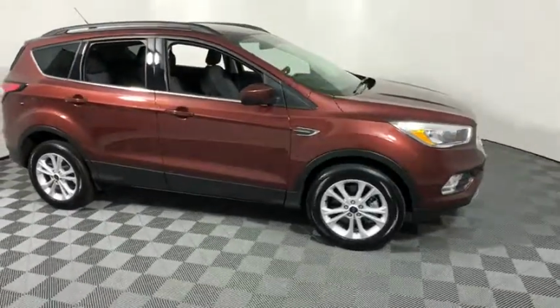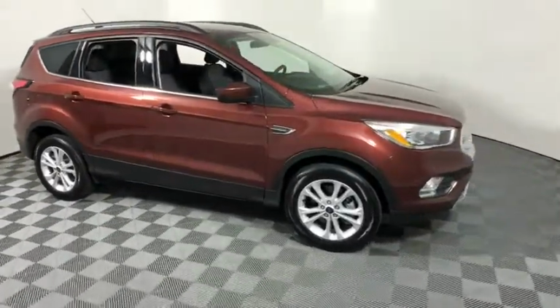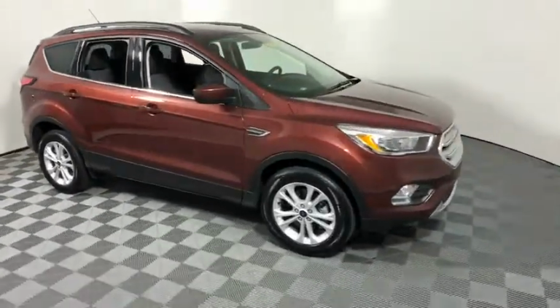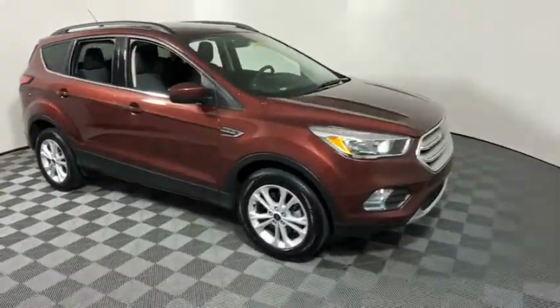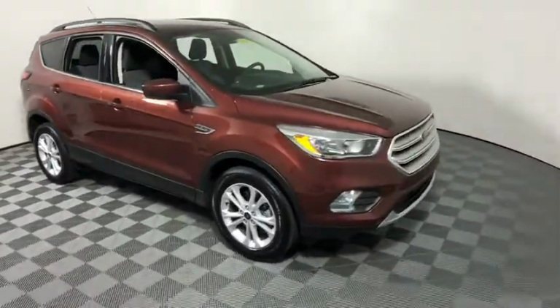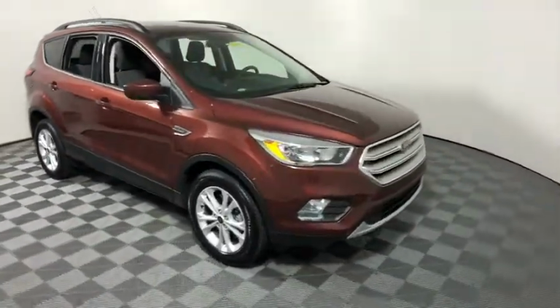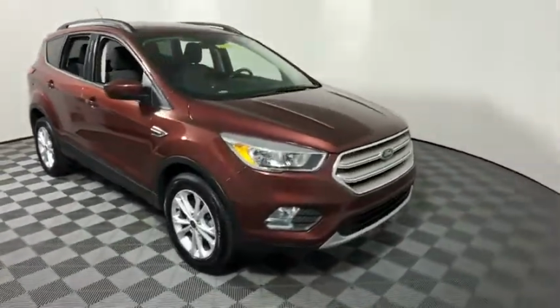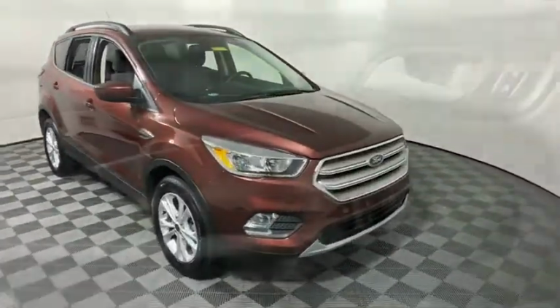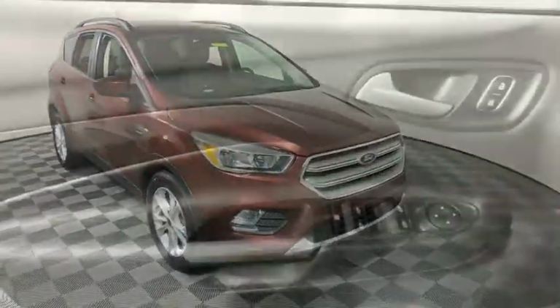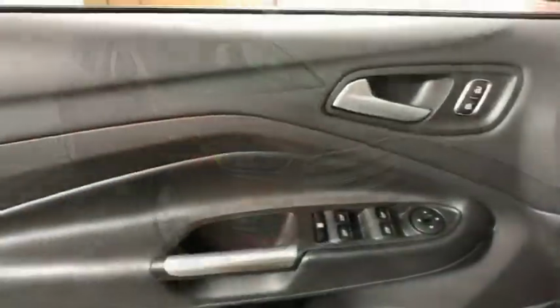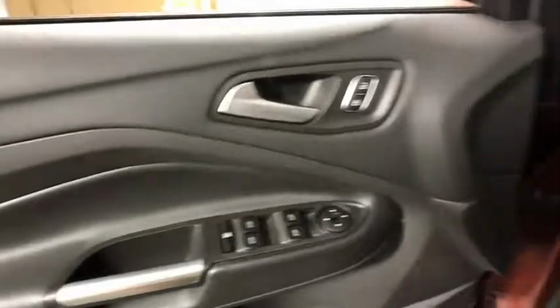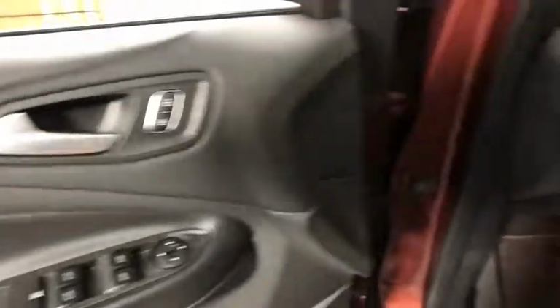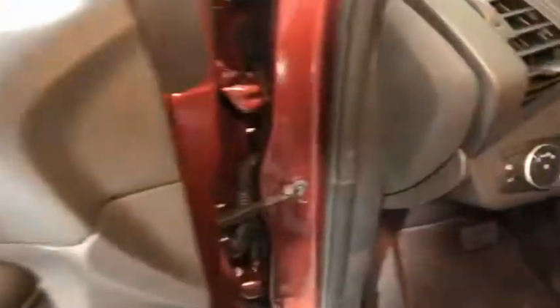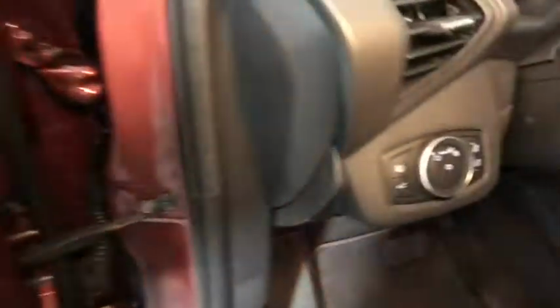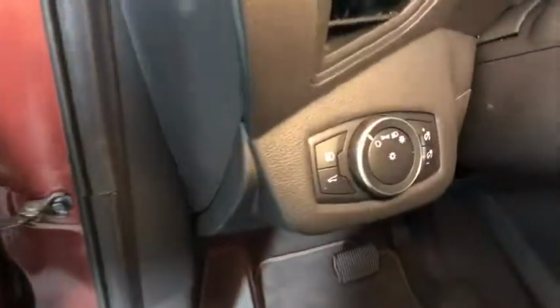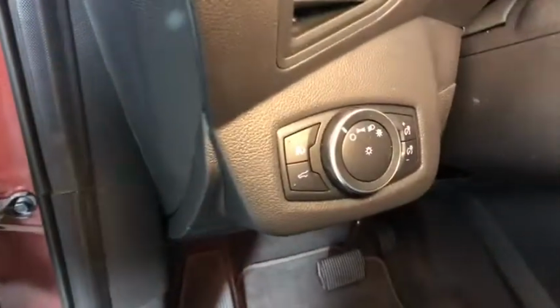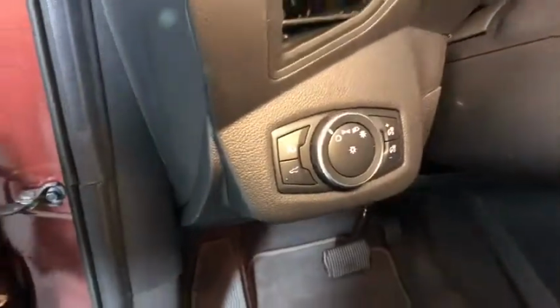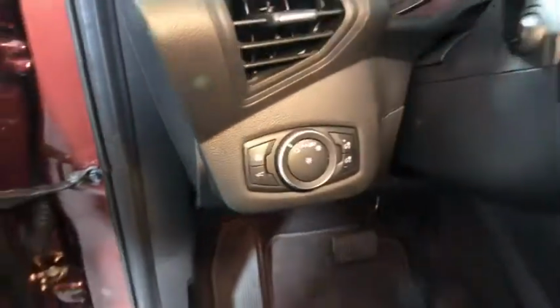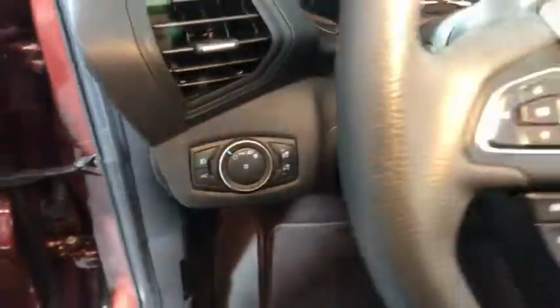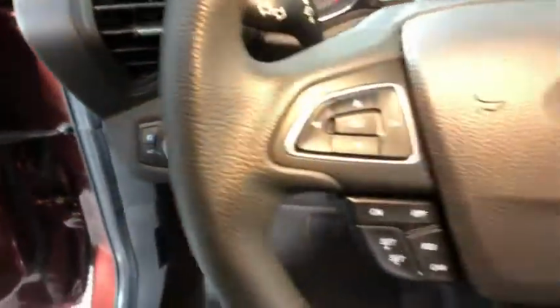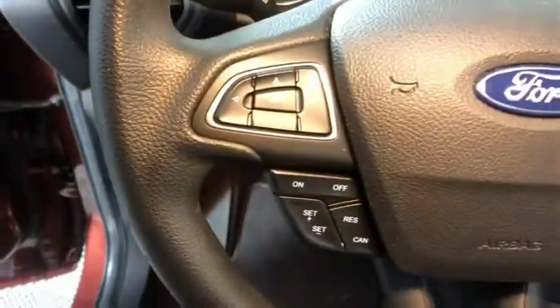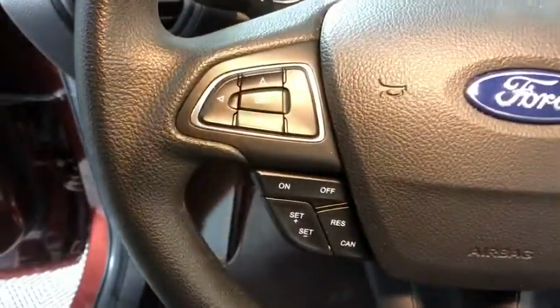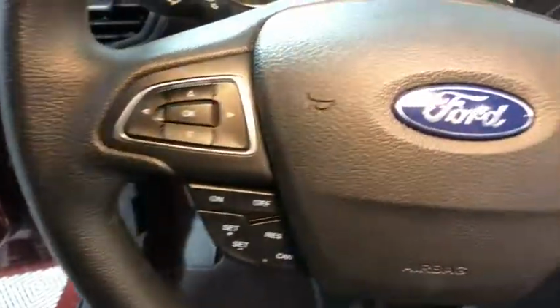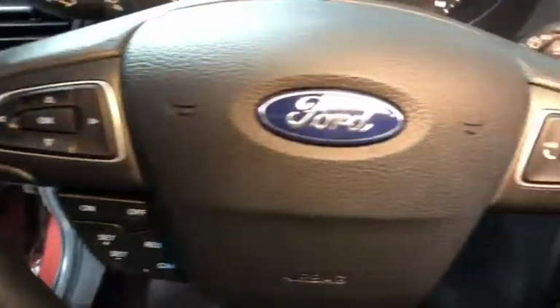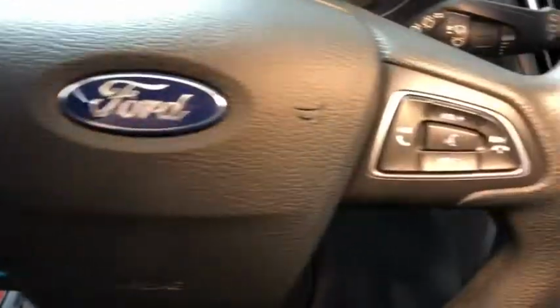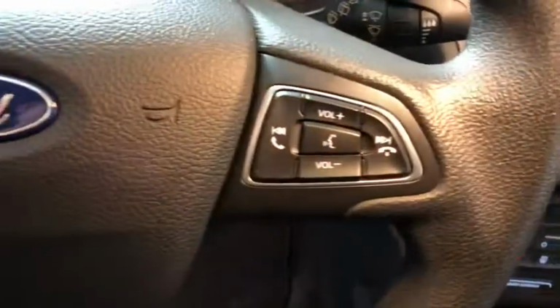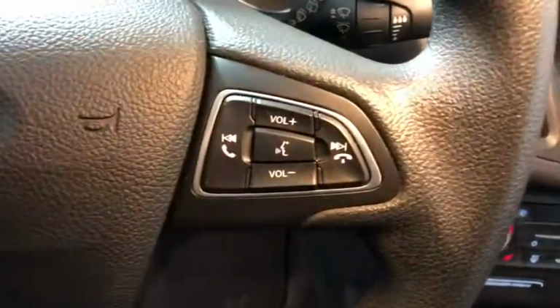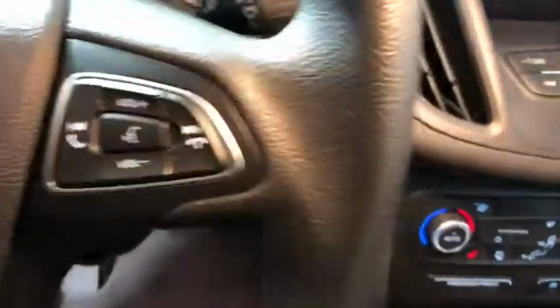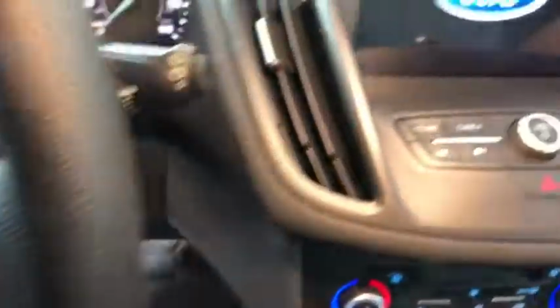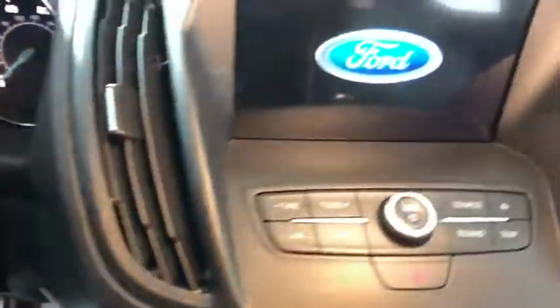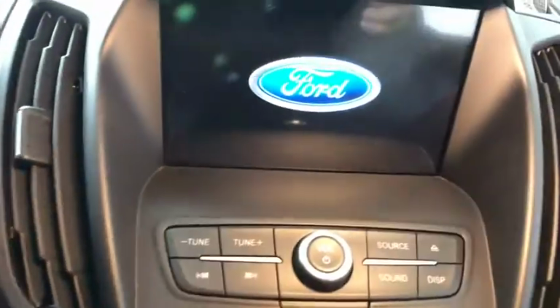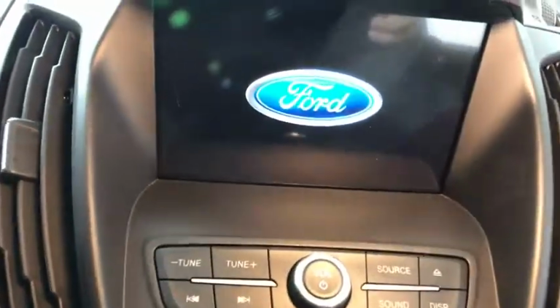Here are some of this vehicle's great options: traction control, dual airbags, power steering, alloy wheels, four-wheel disc brakes, electronic stability control, power windows, heated front seats.